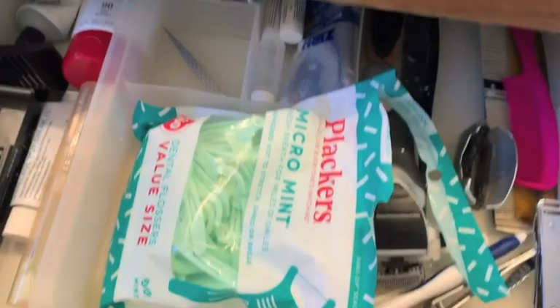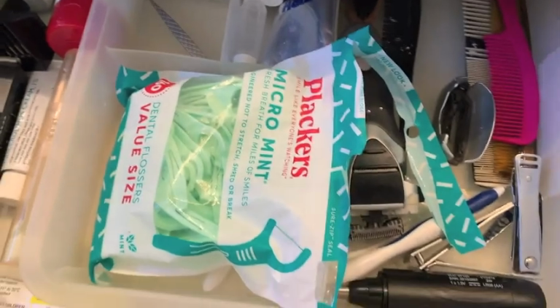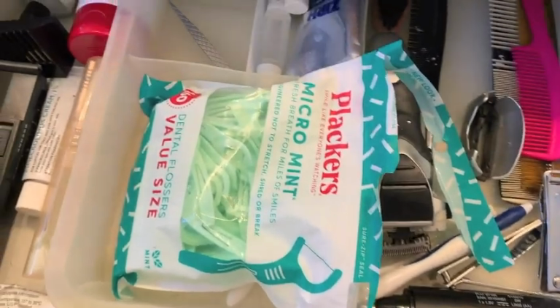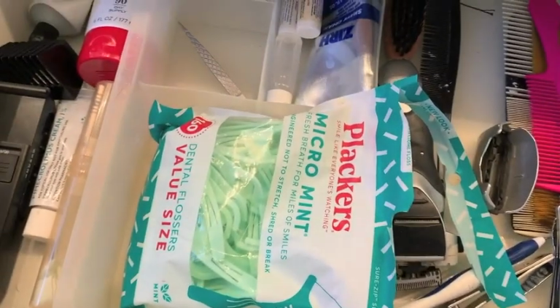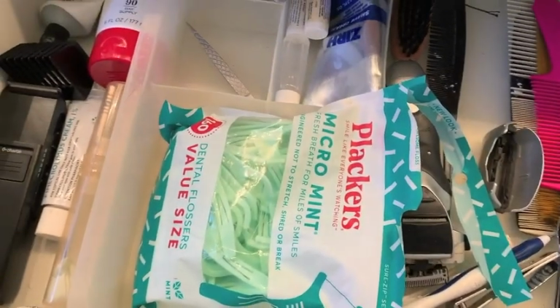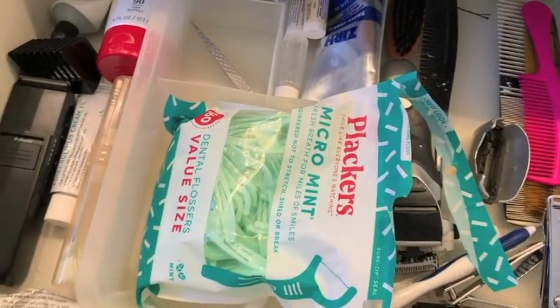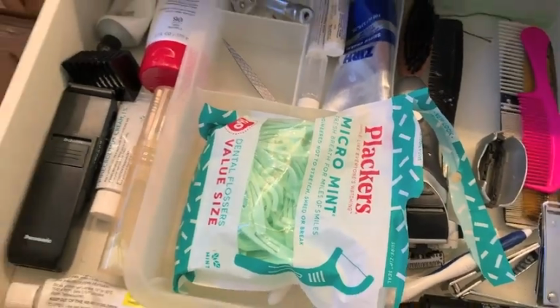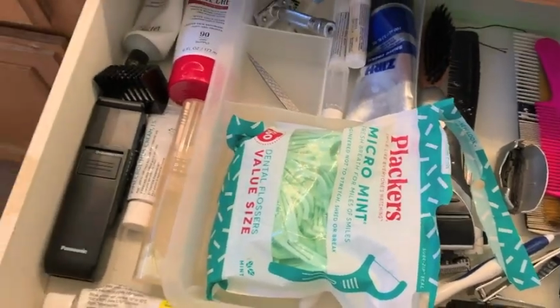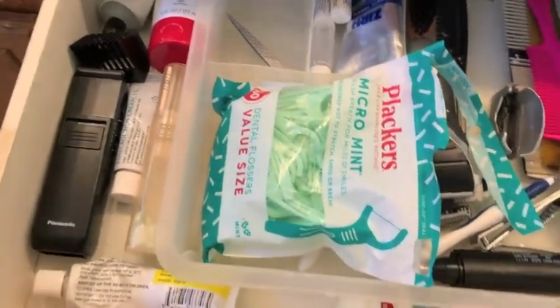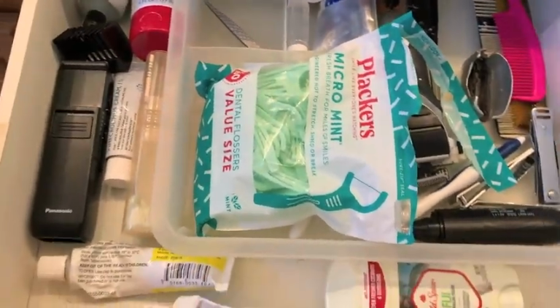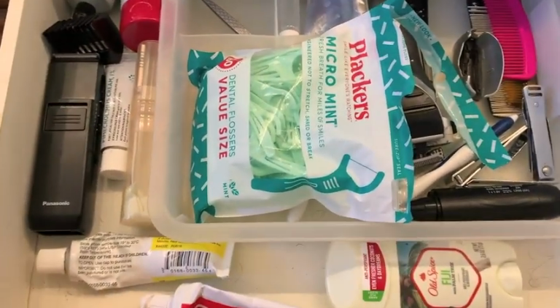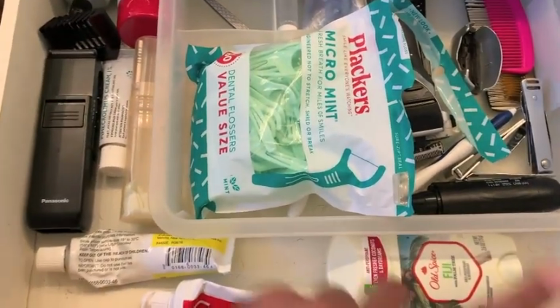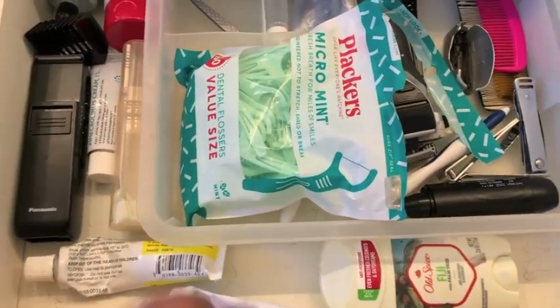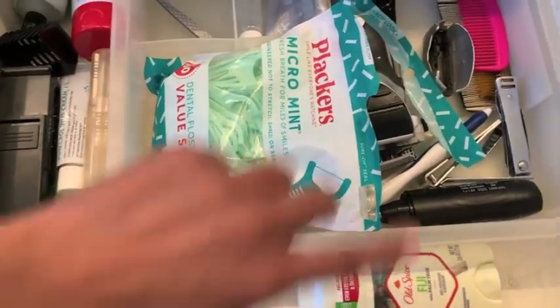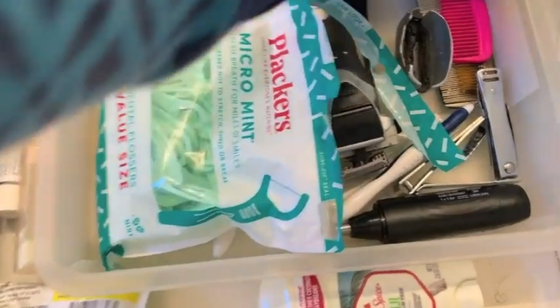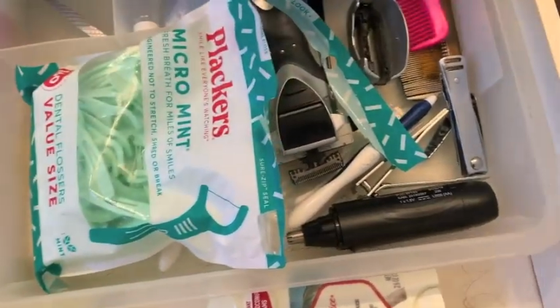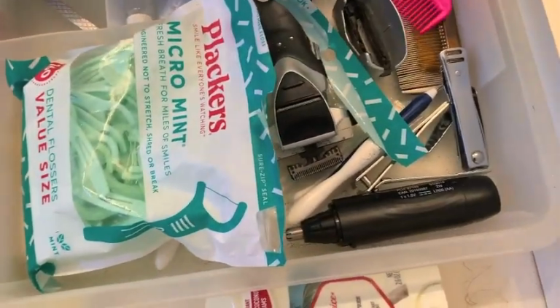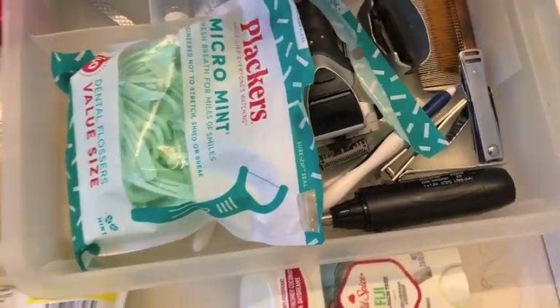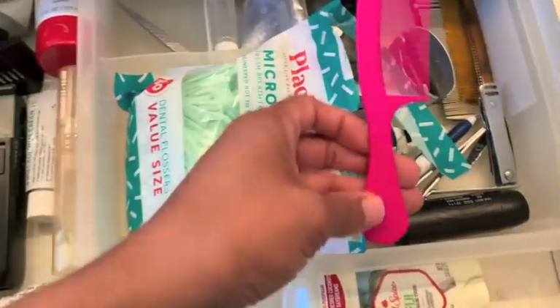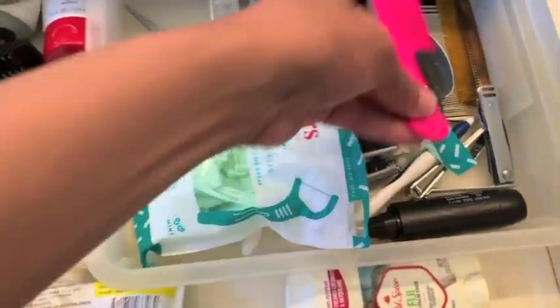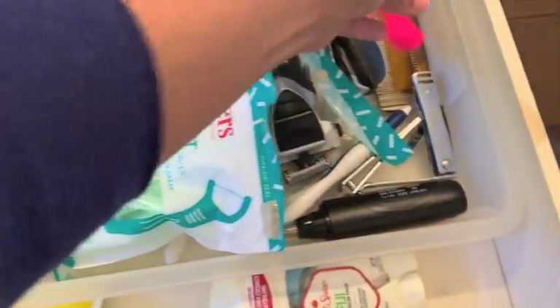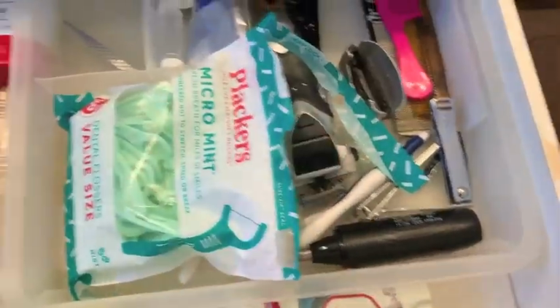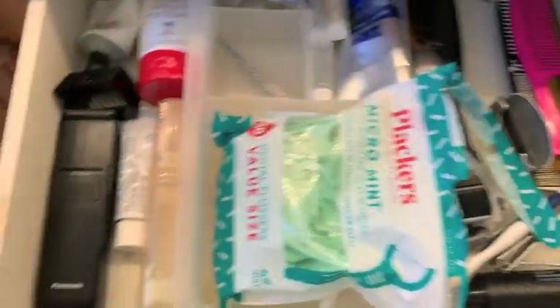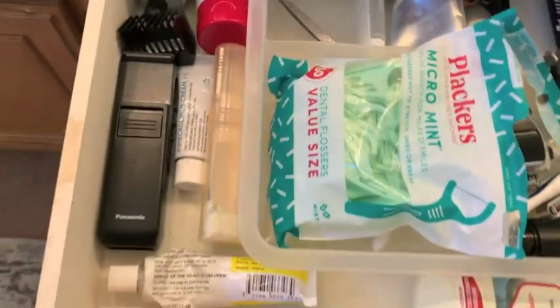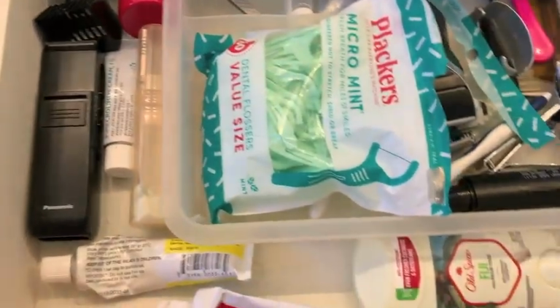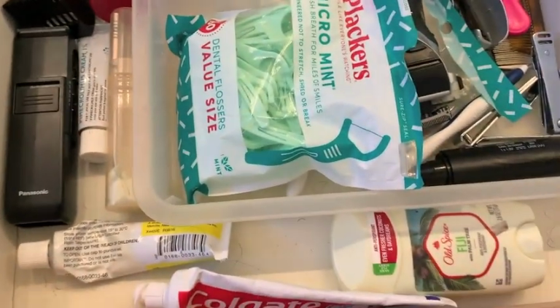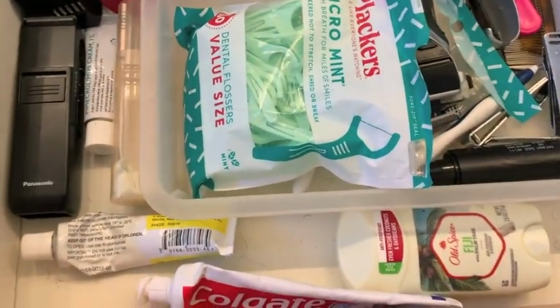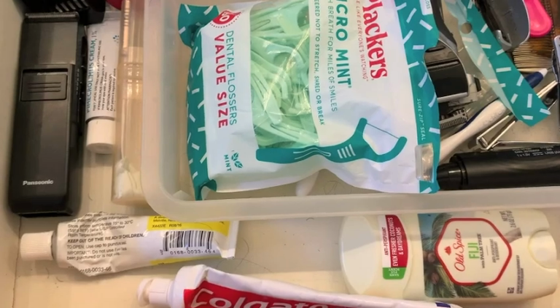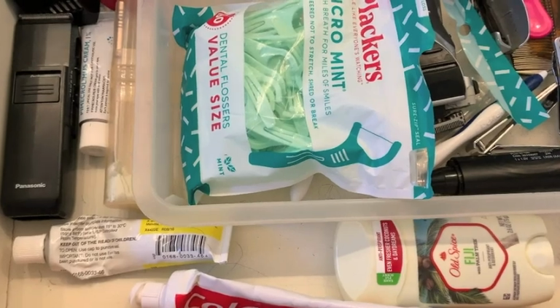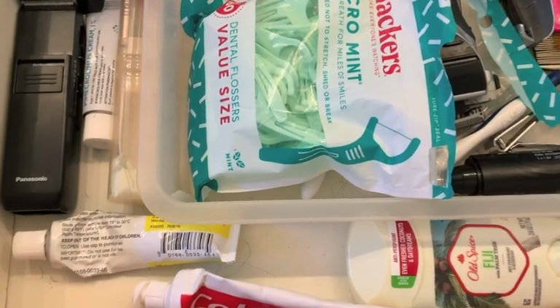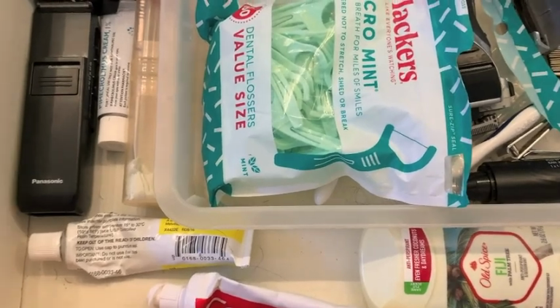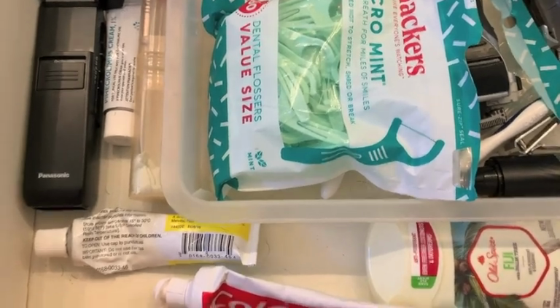This is one of our drawers - this one is my hubby's. It's not horrible, it just needs to be wiped down. I don't know why Brooklyn's combs are in there, but it just needs to be wiped down and cleaned.